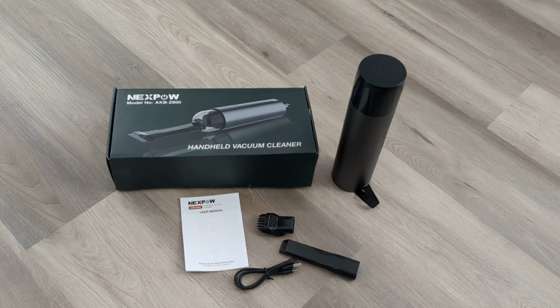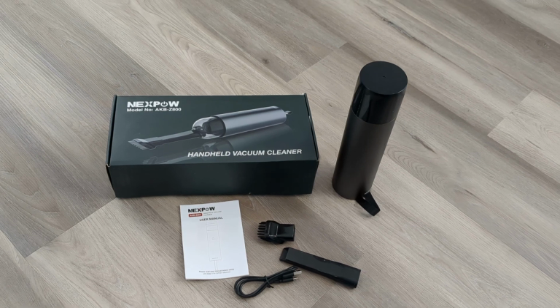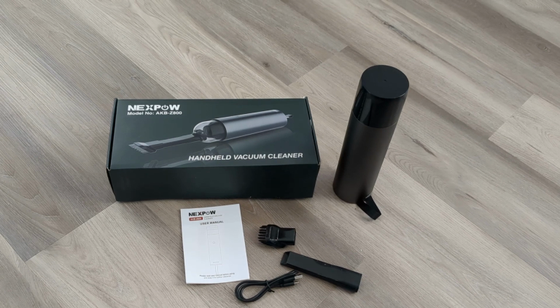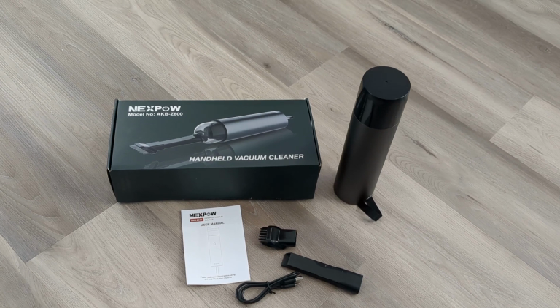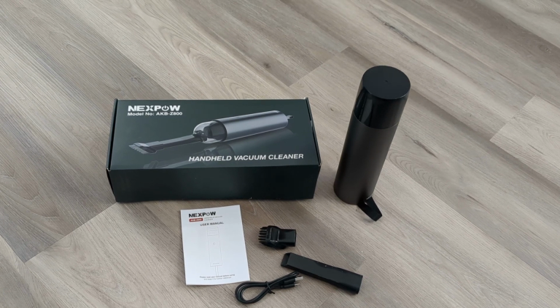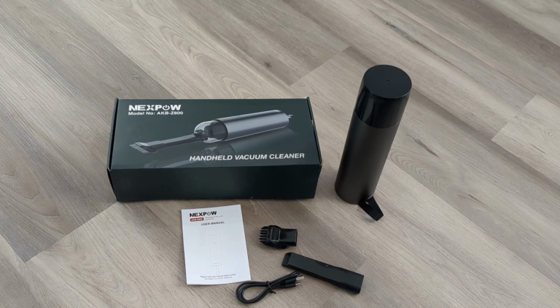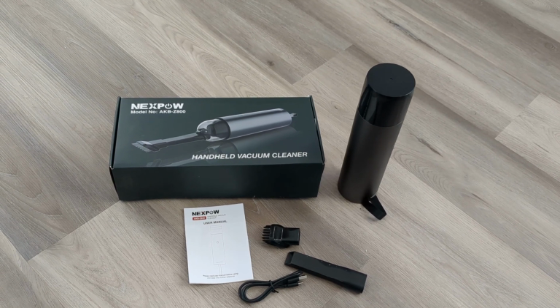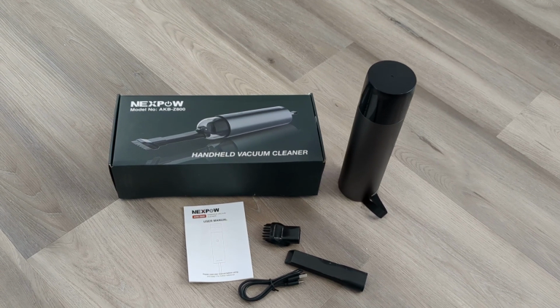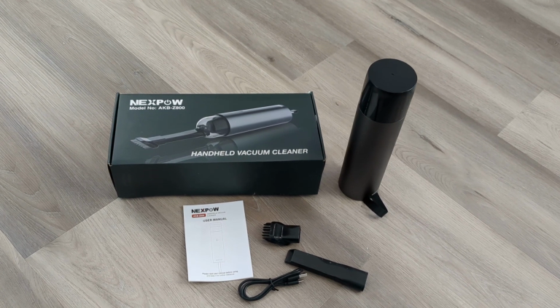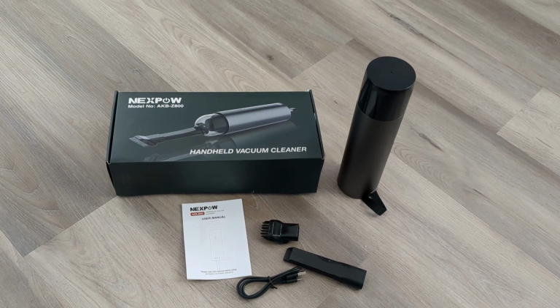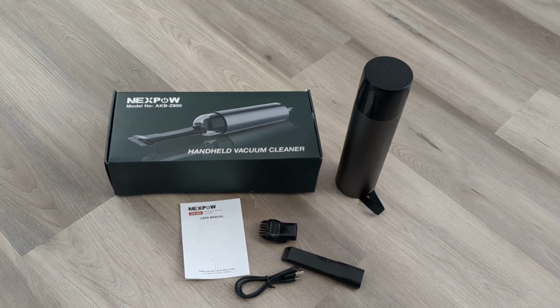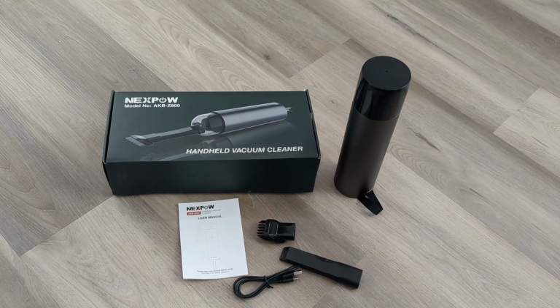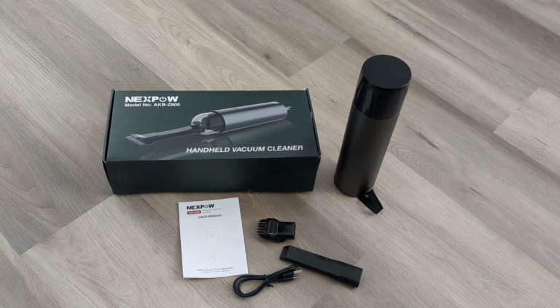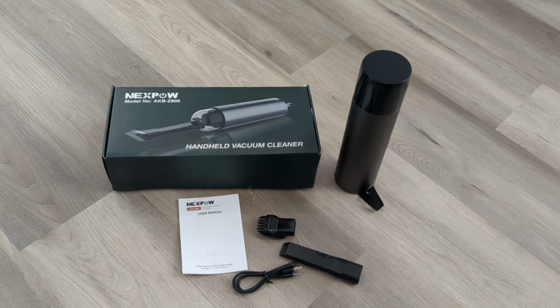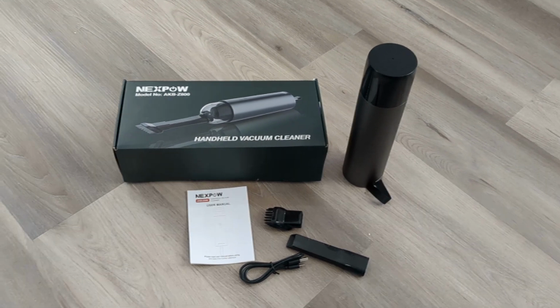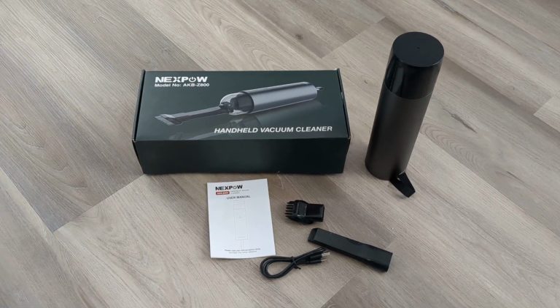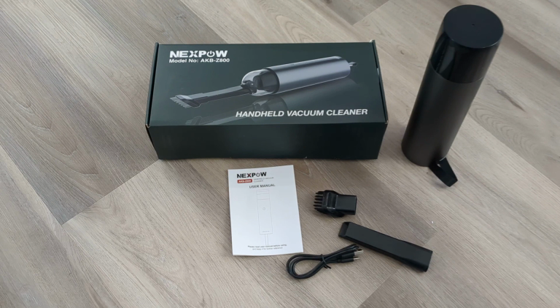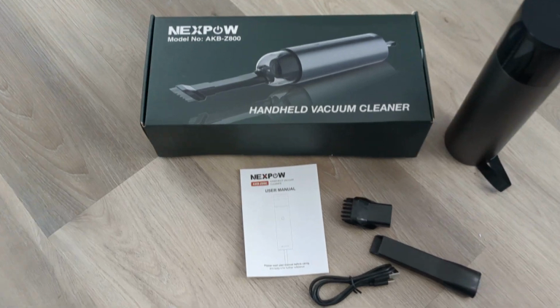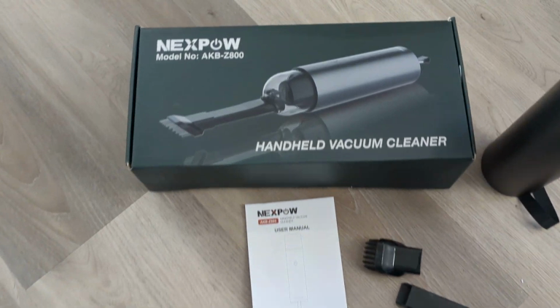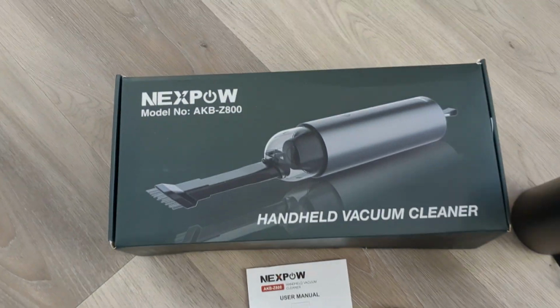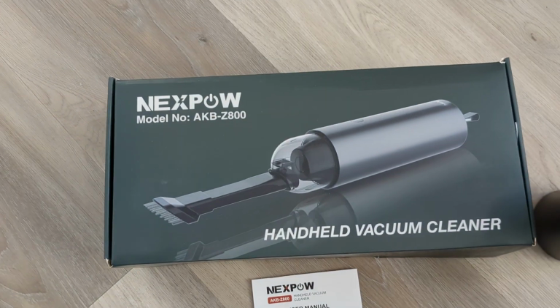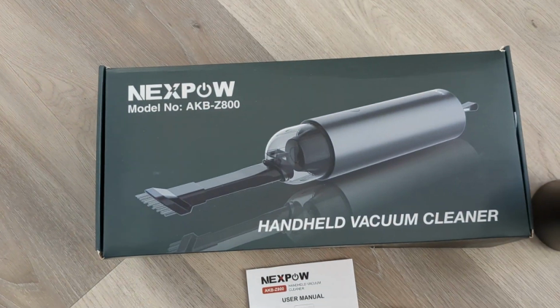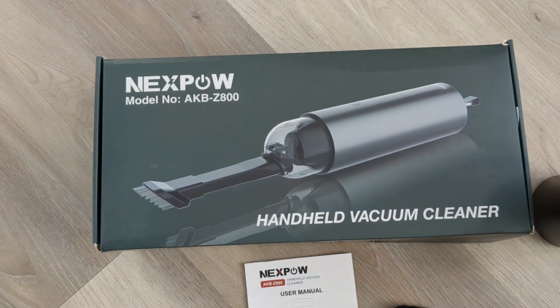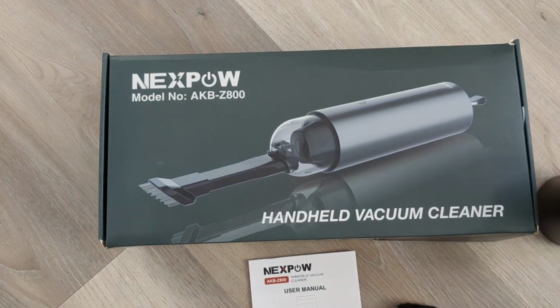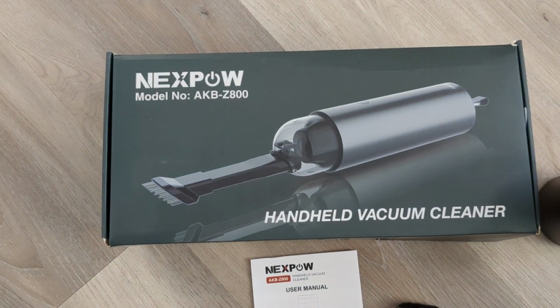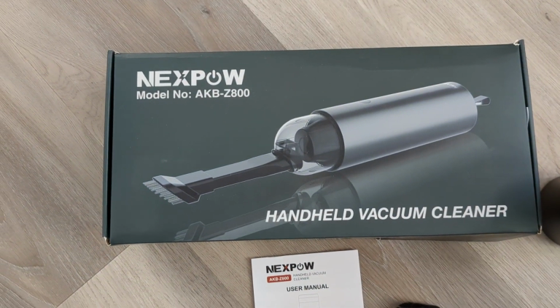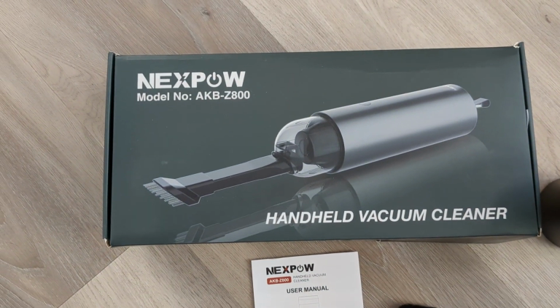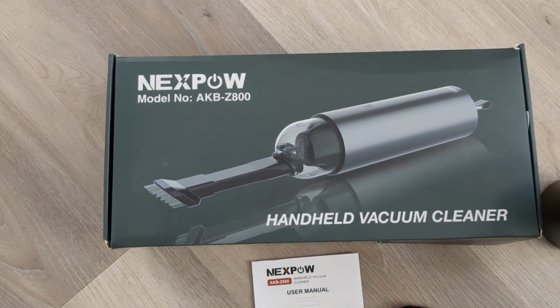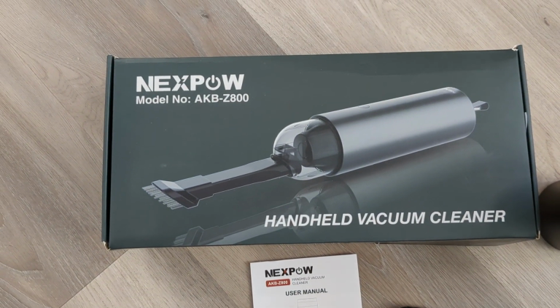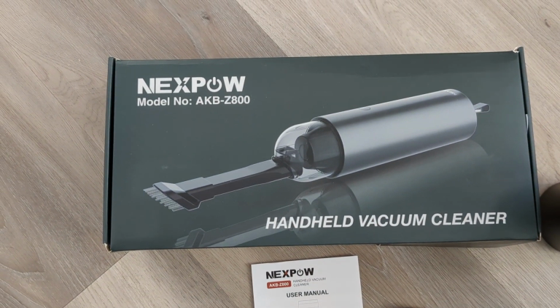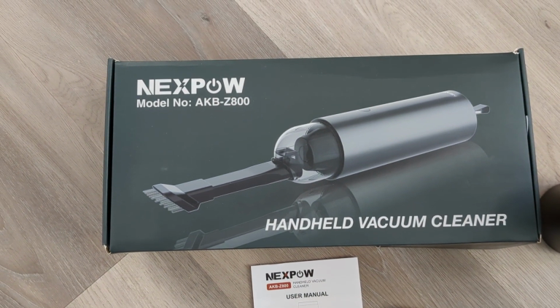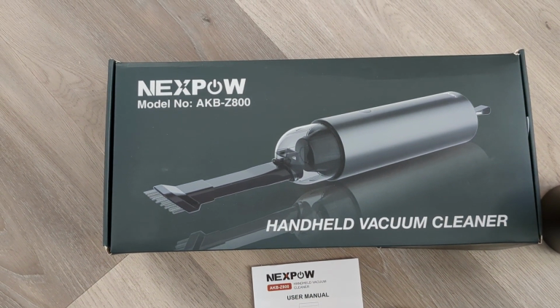Hi everyone, in this video I'm going to show you my Nexpow cordless car vacuum. Here's the box that it comes in. This is model number AKB-Z800.